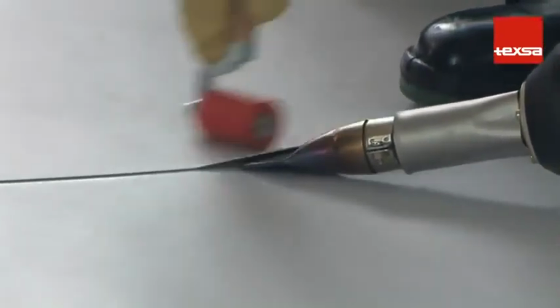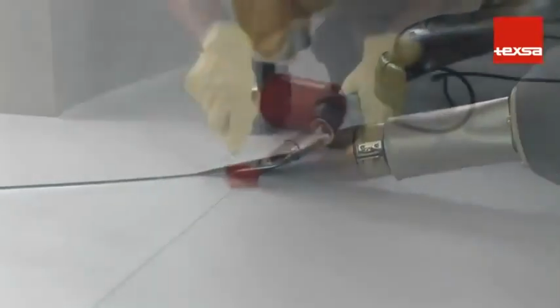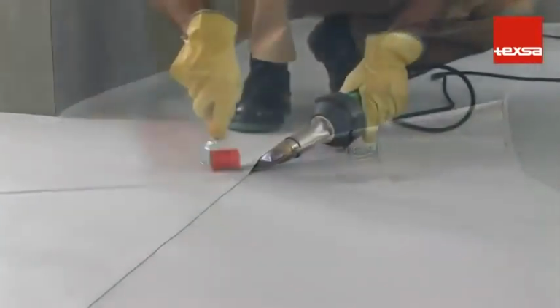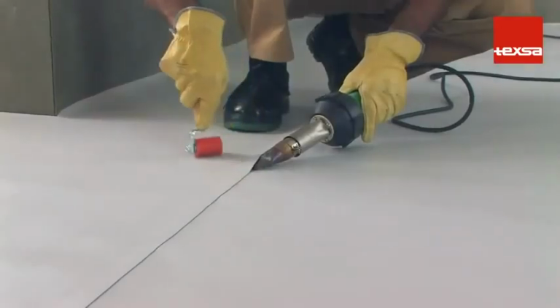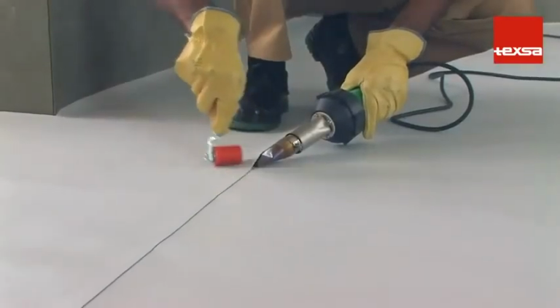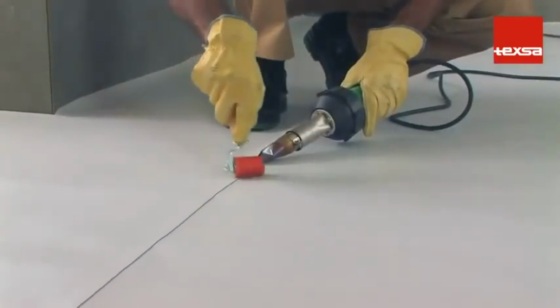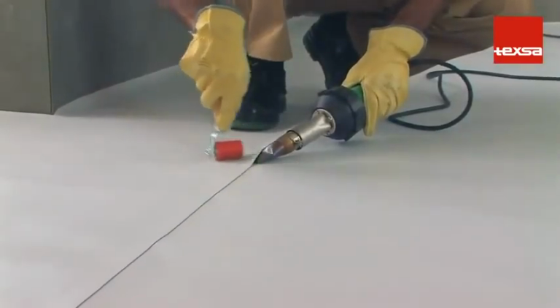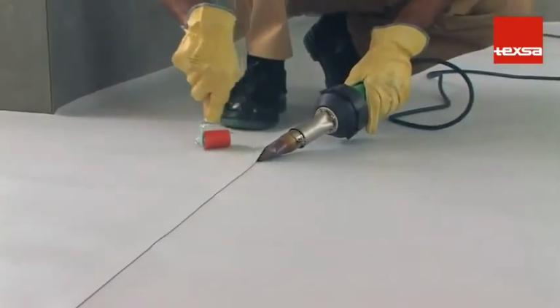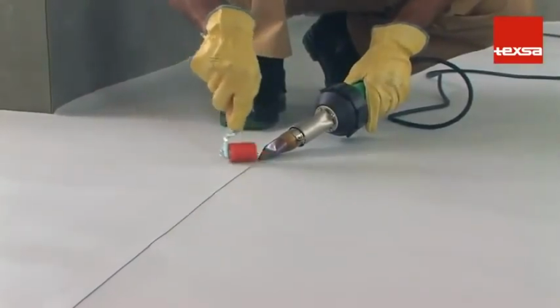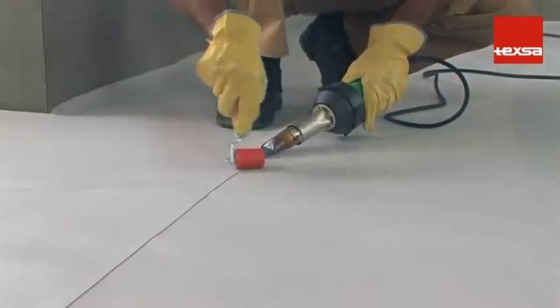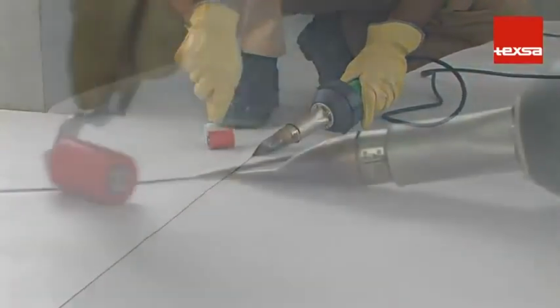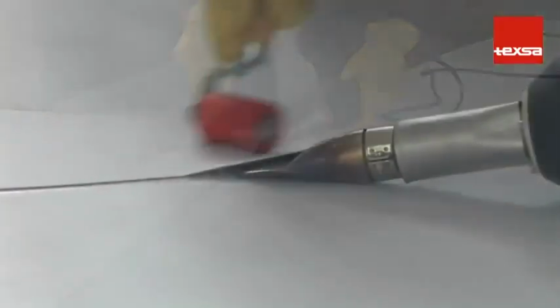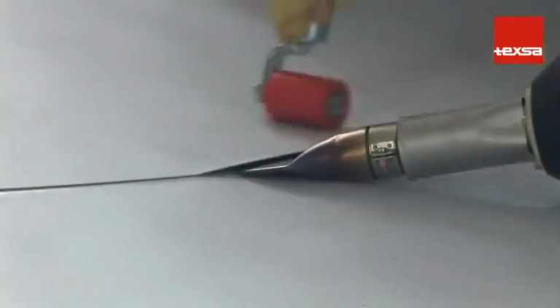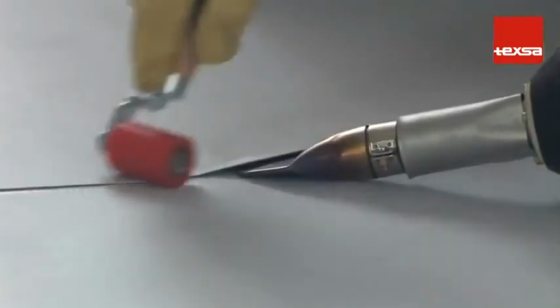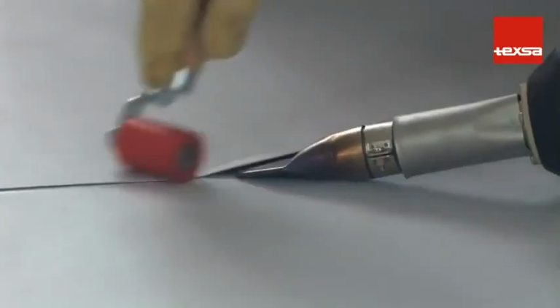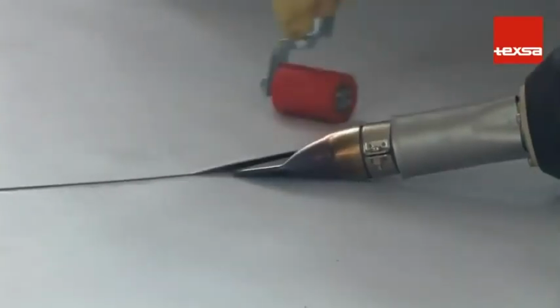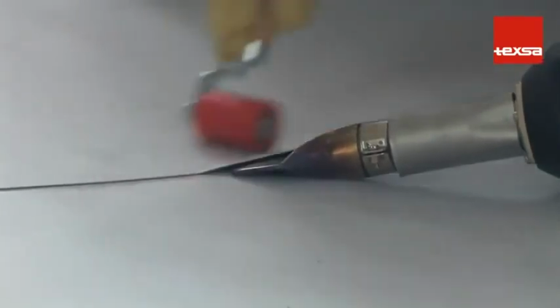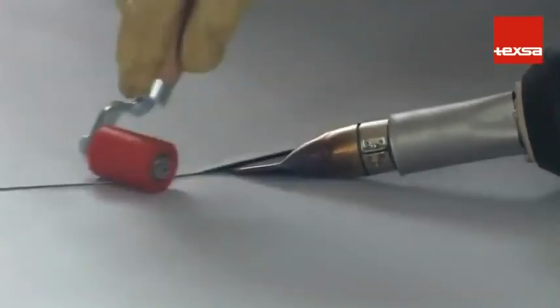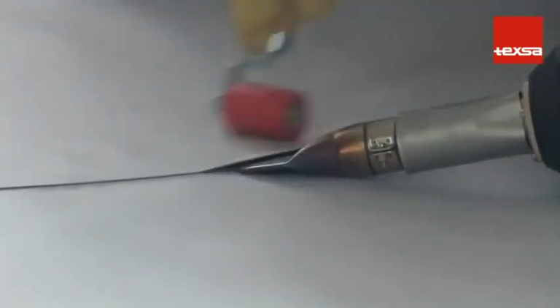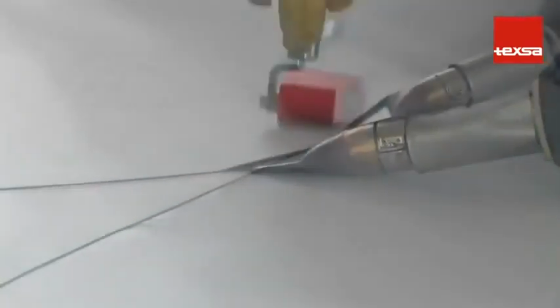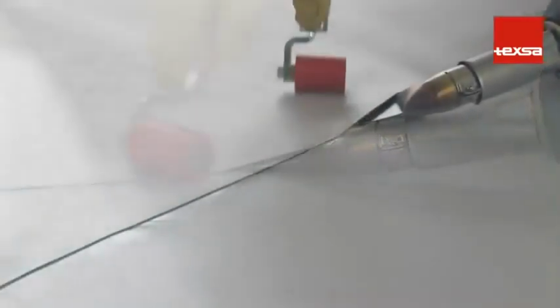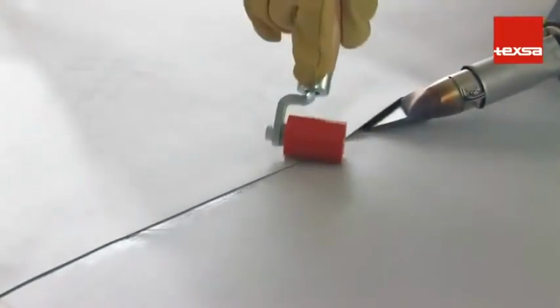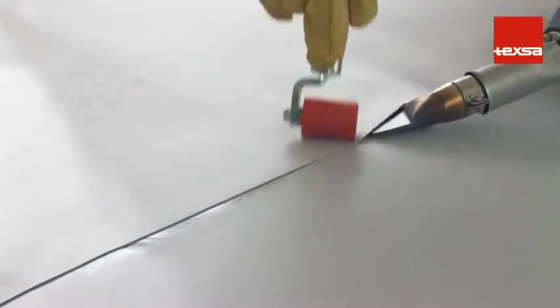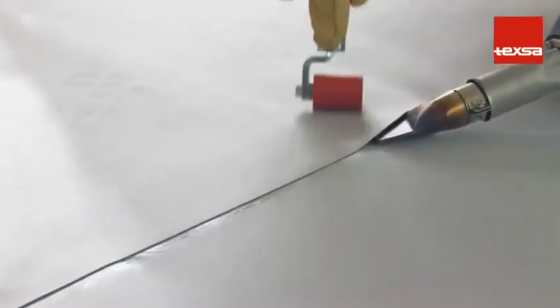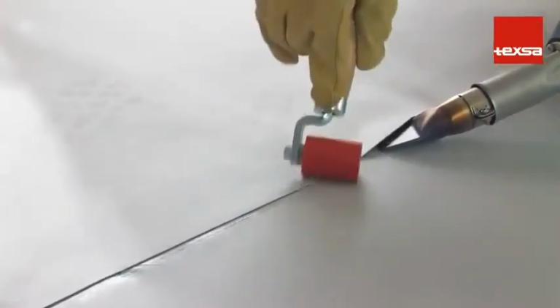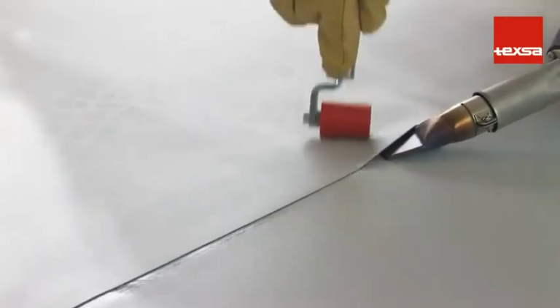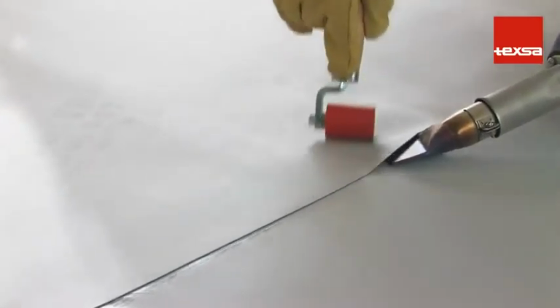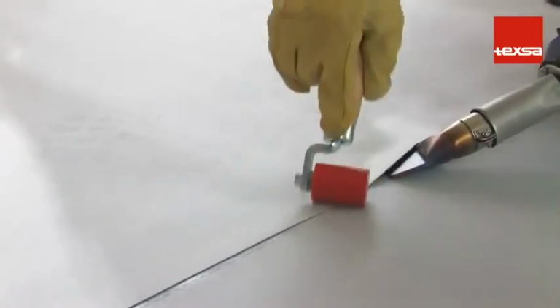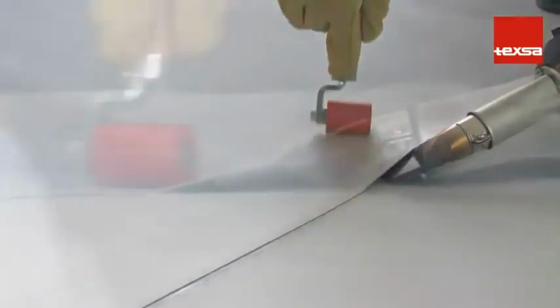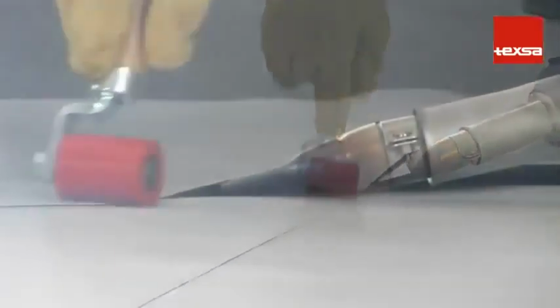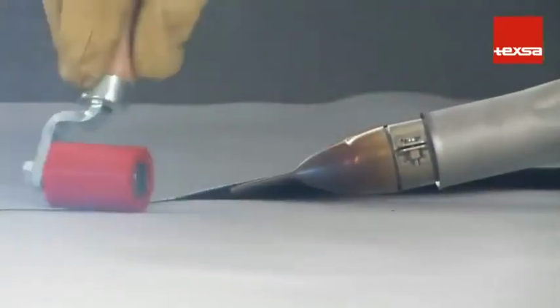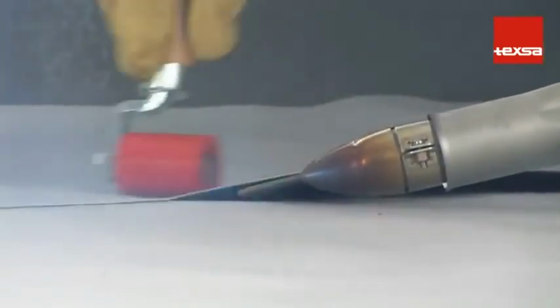At the same time, press down with the roller, always moving forward to prevent wrinkles from forming. The weld is correct when a bright strip and a light whitish smoke appear along the seam joint.